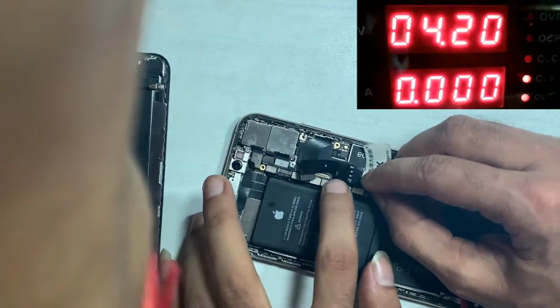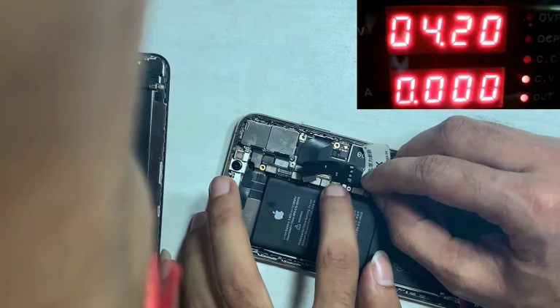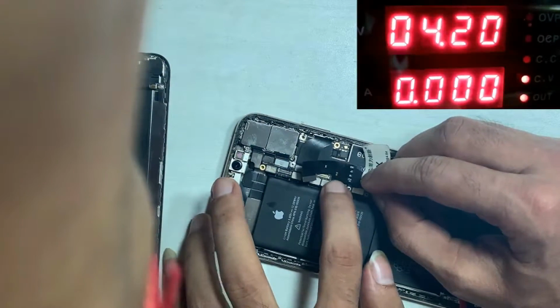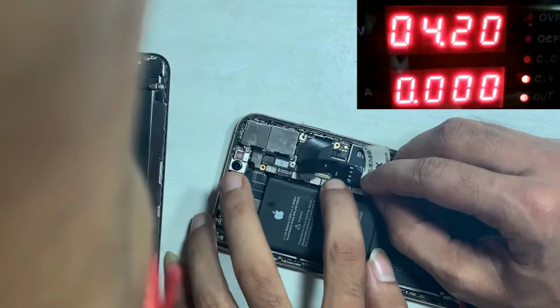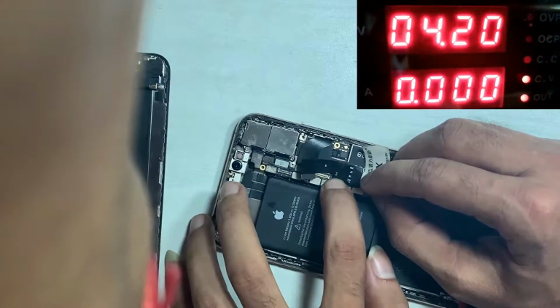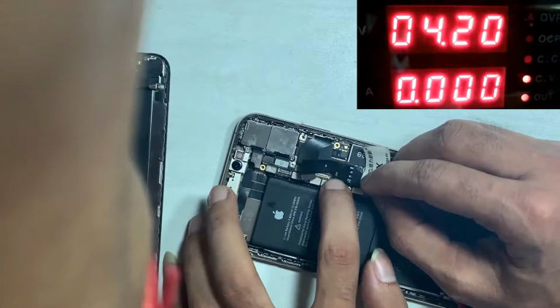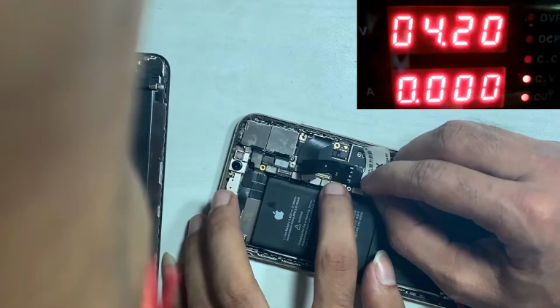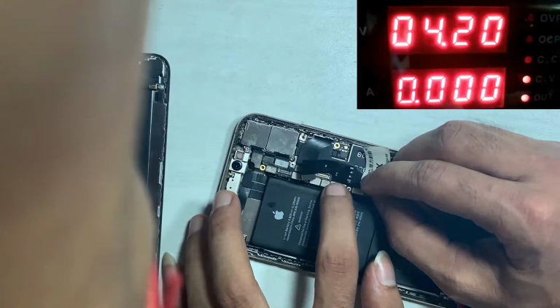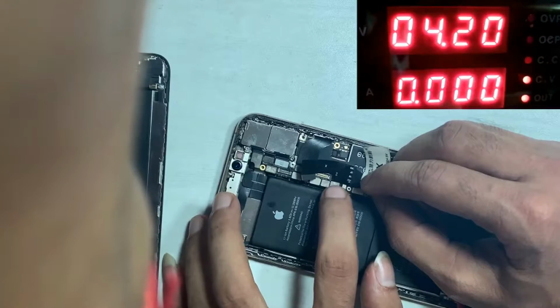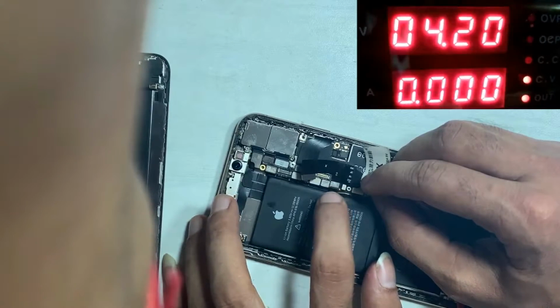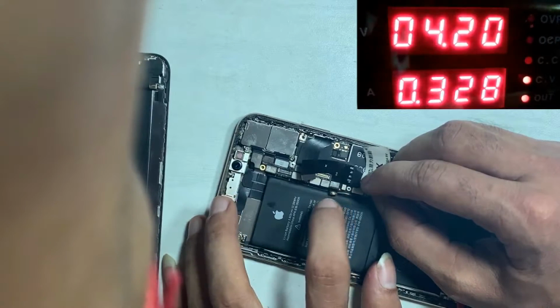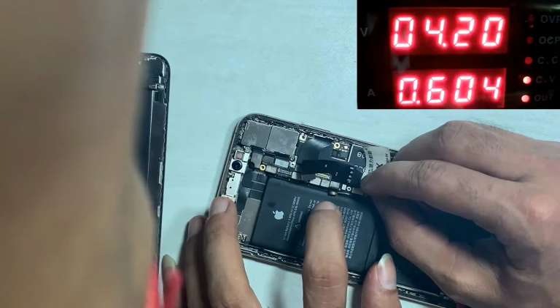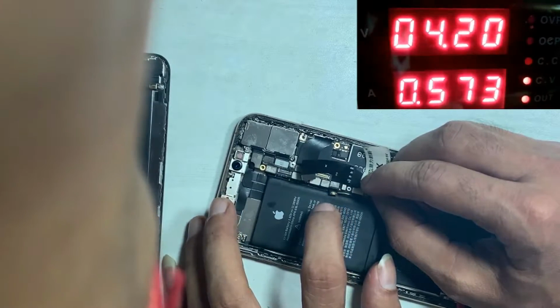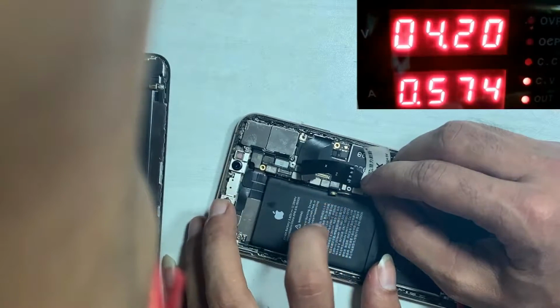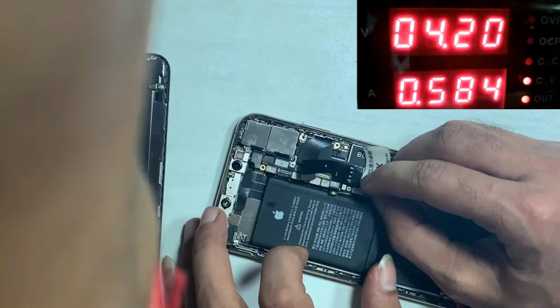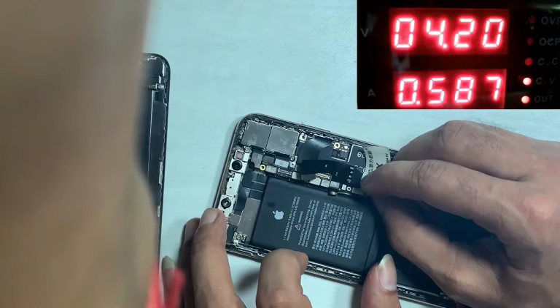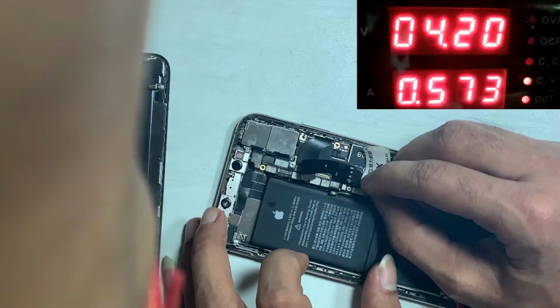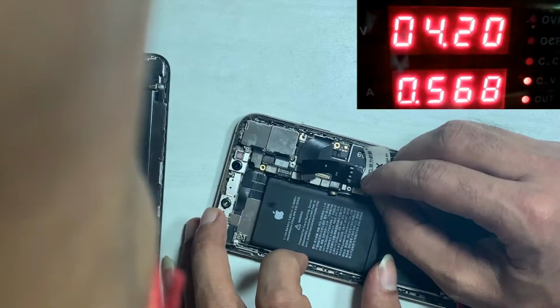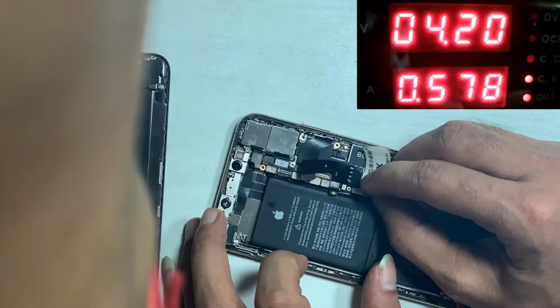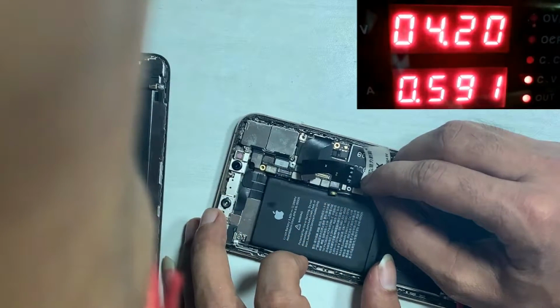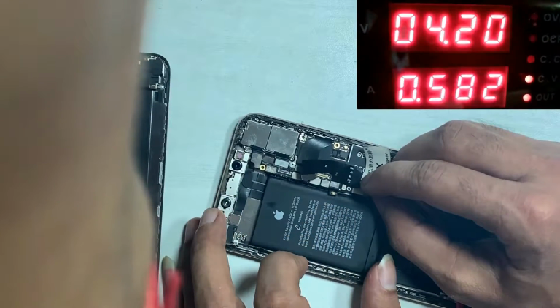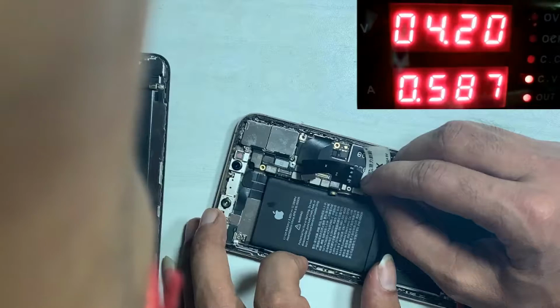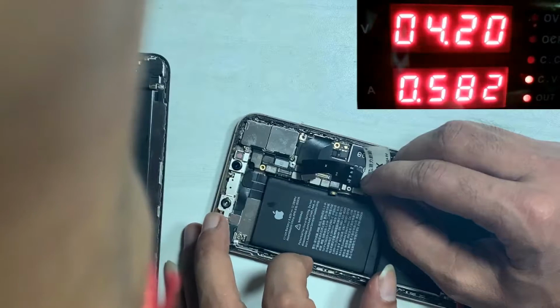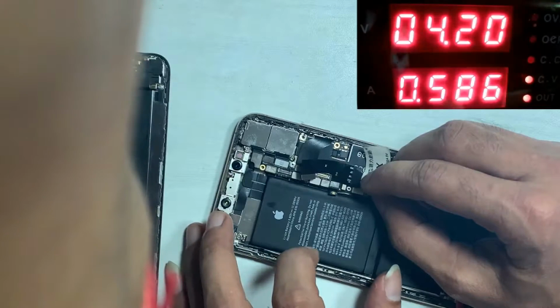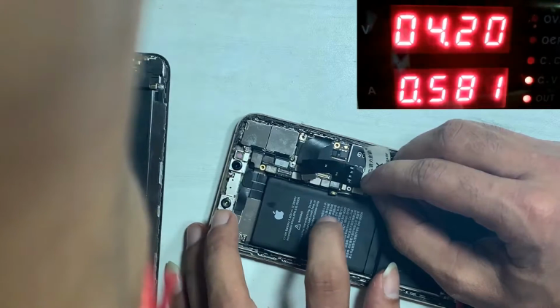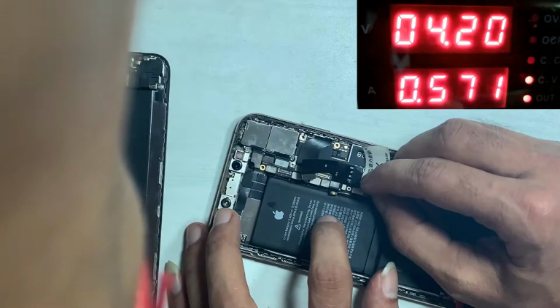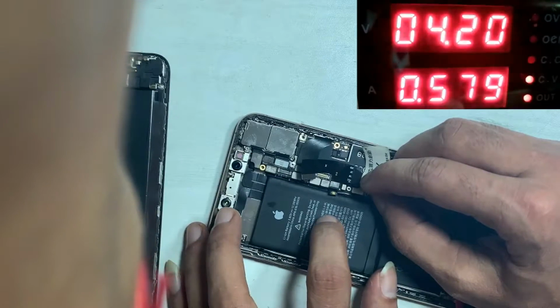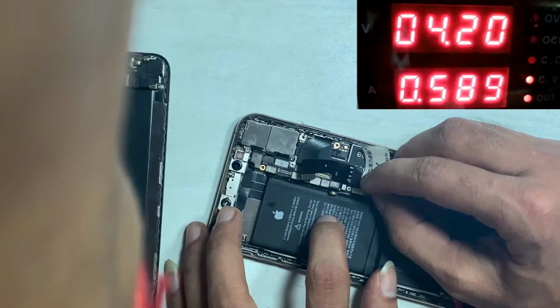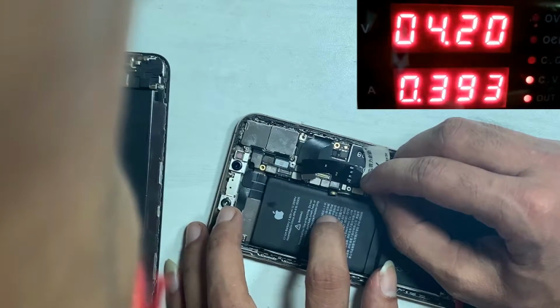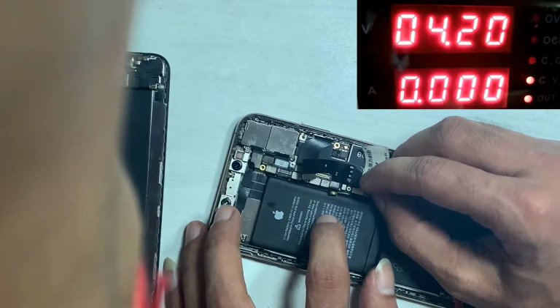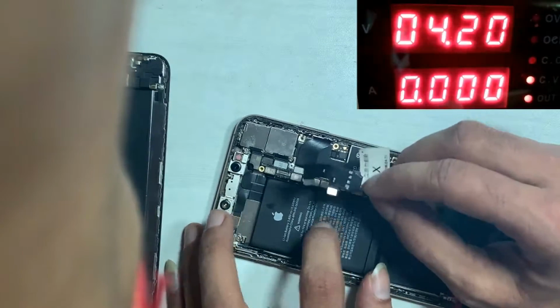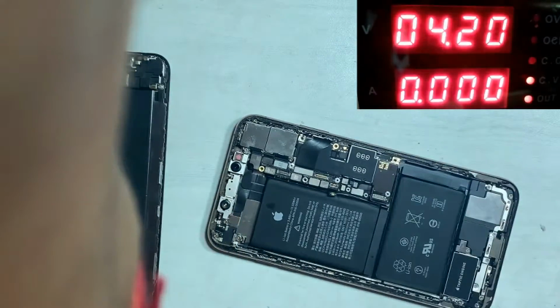After removing the LCD, we check through the DC power supply. The ampere automatically ticks, which means there is somewhere a short.